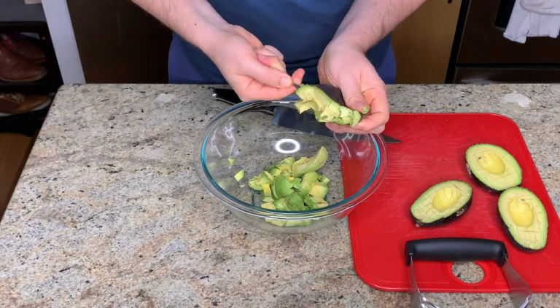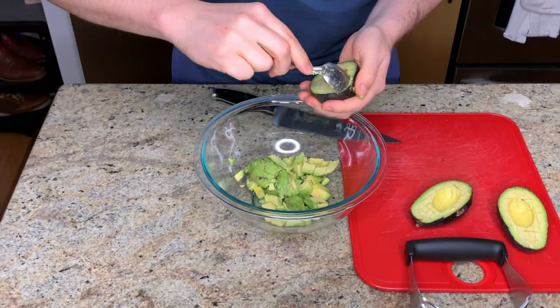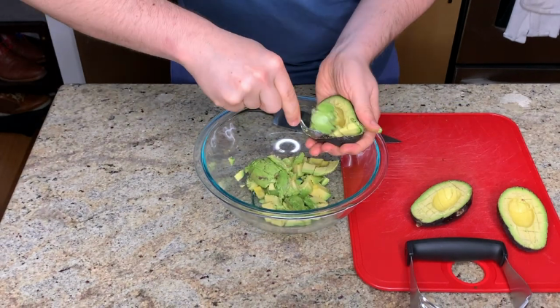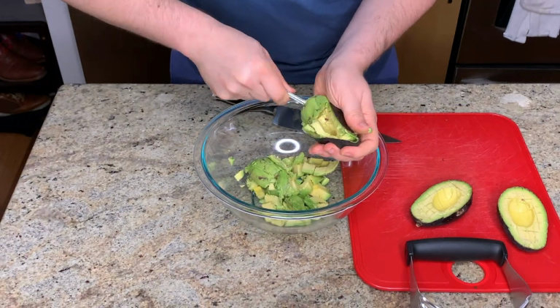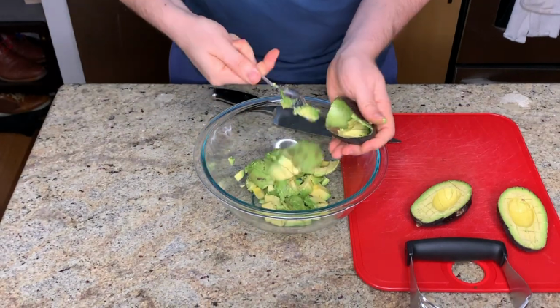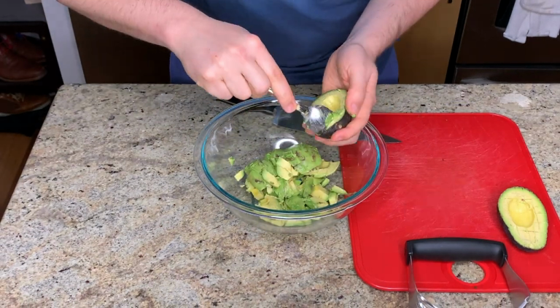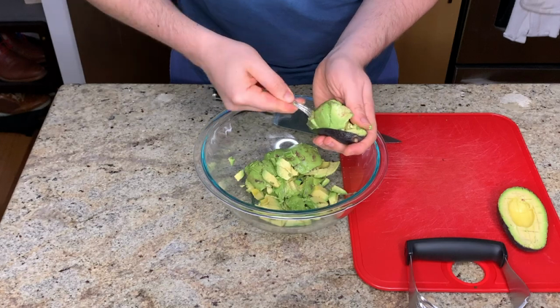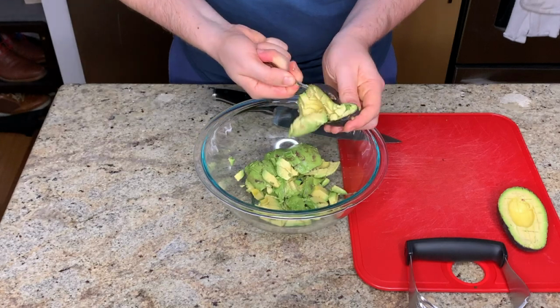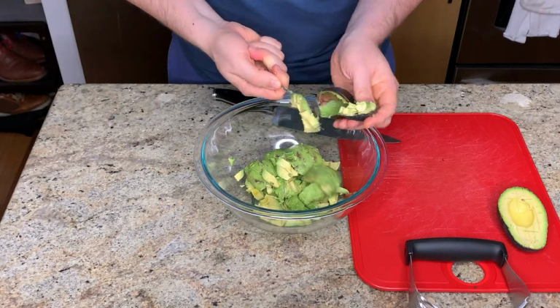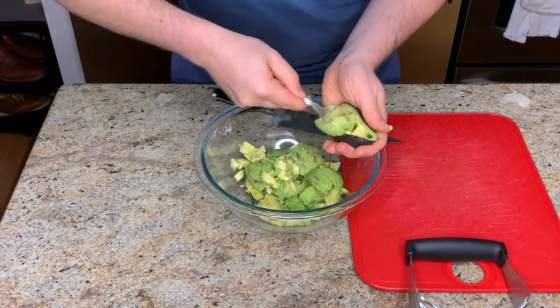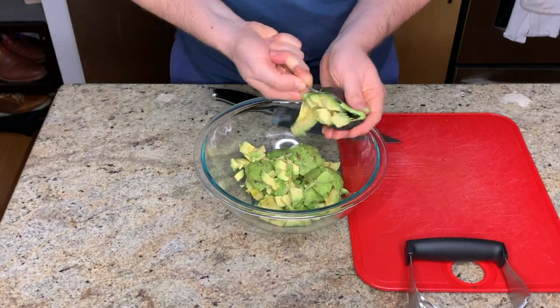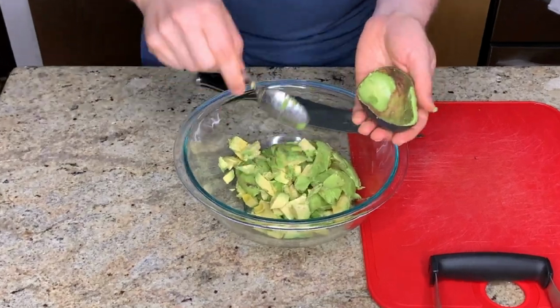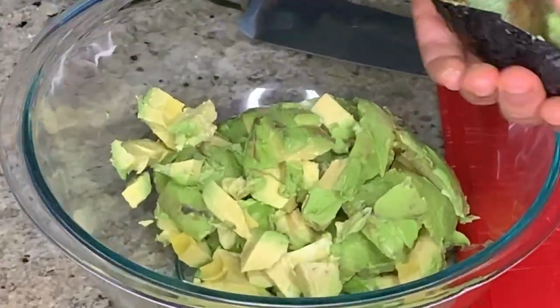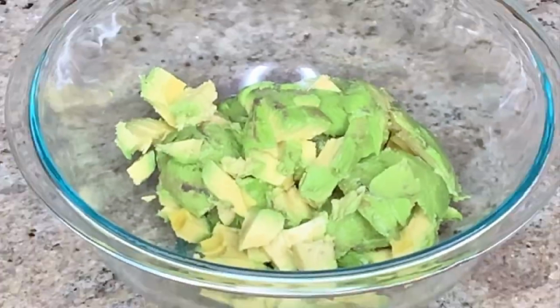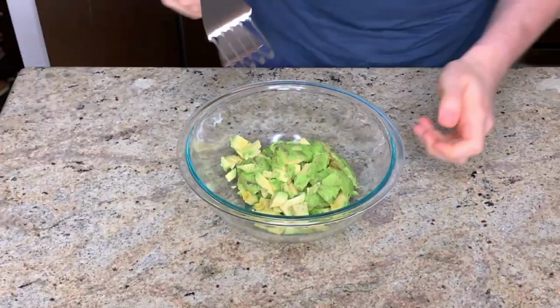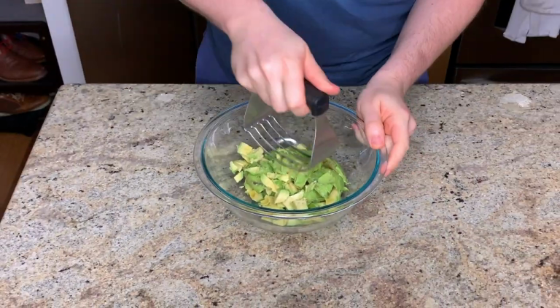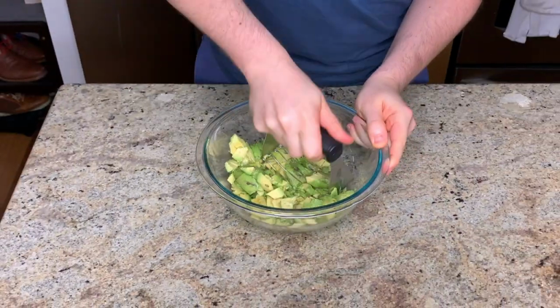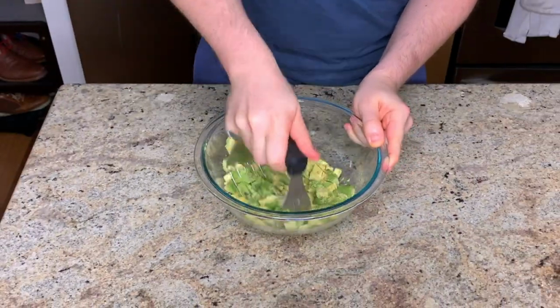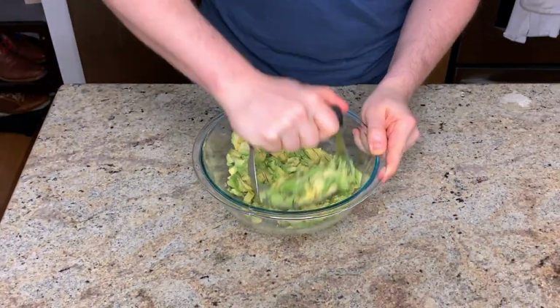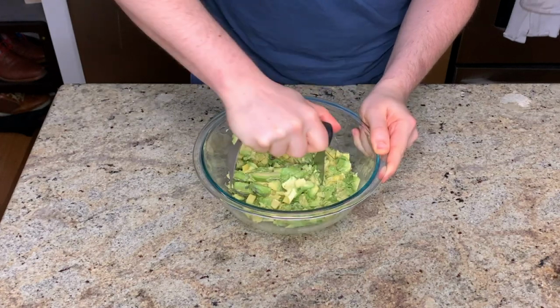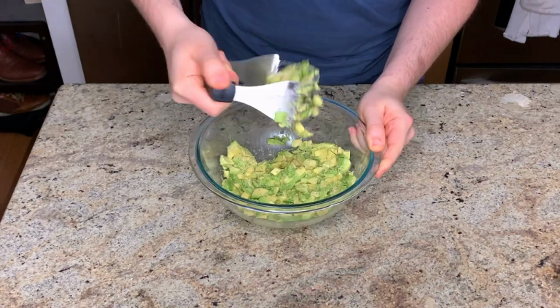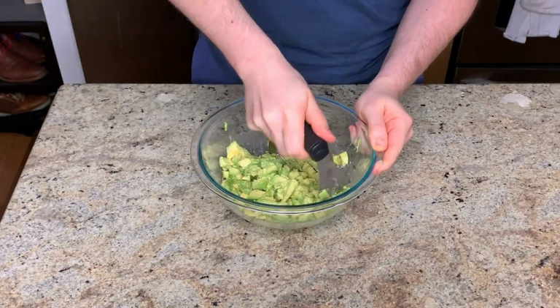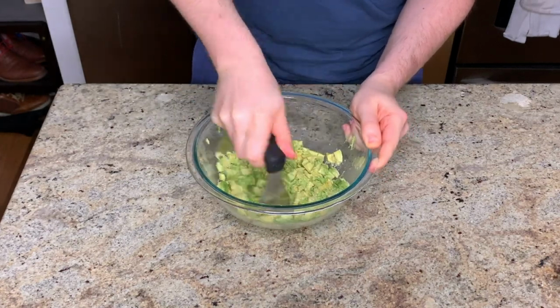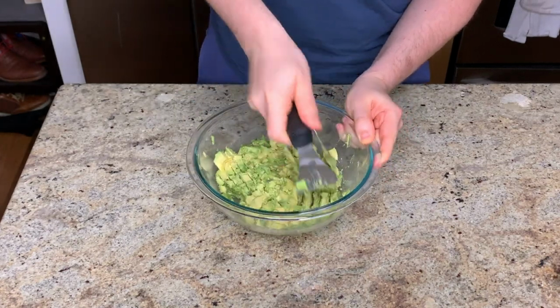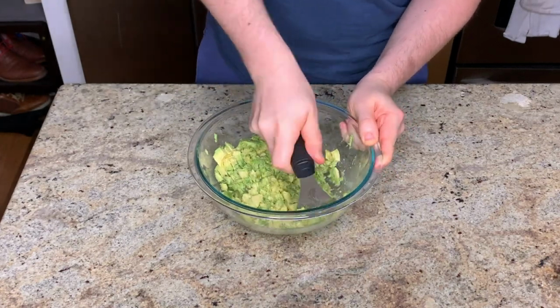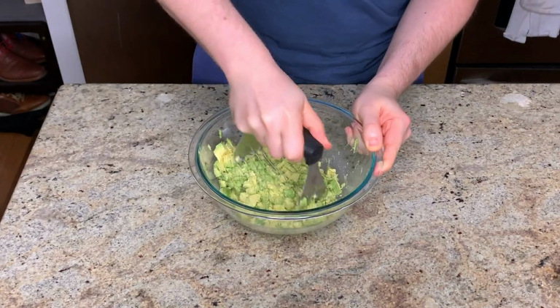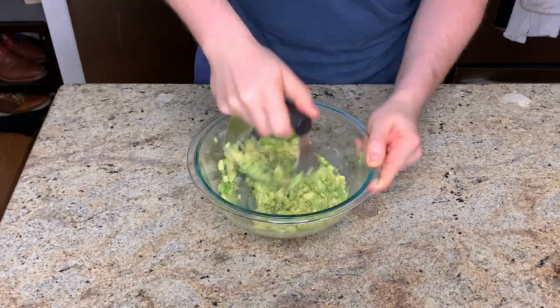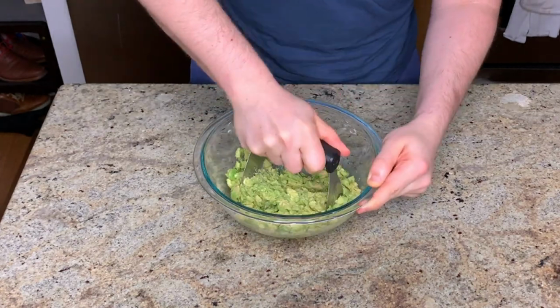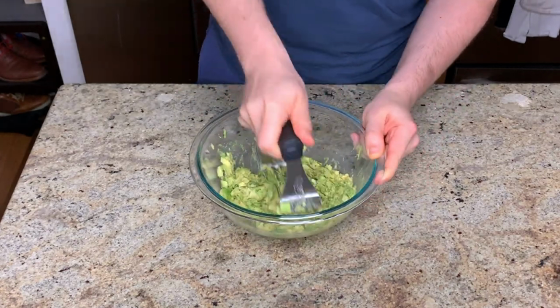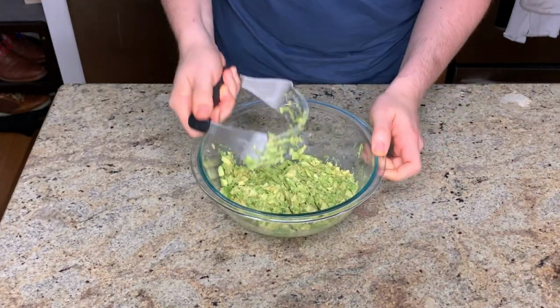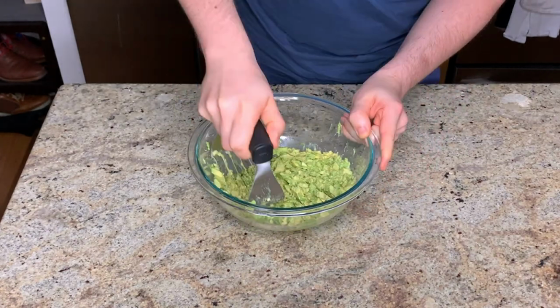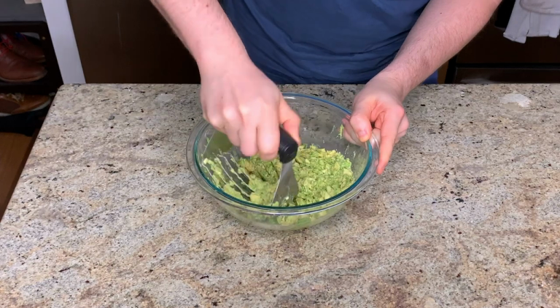When scoring the avocado in the peel, I like to use a table knife rather than a chef's knife. It's really easy to cut through the peel, and you can risk cutting your hand with a sharp knife. So use something with a round tip, or use a cut glove for your safety.